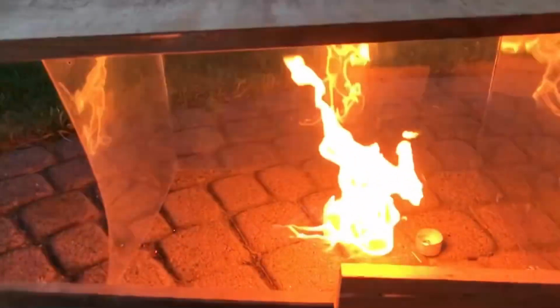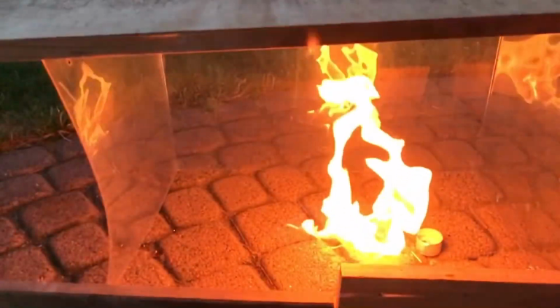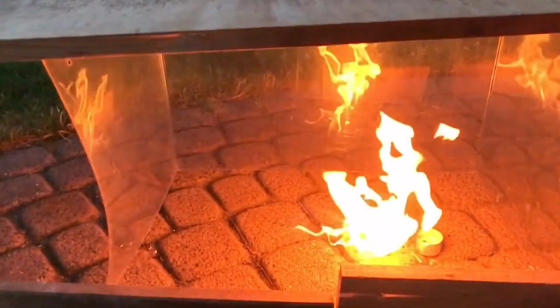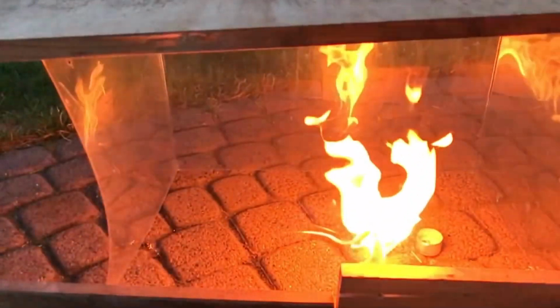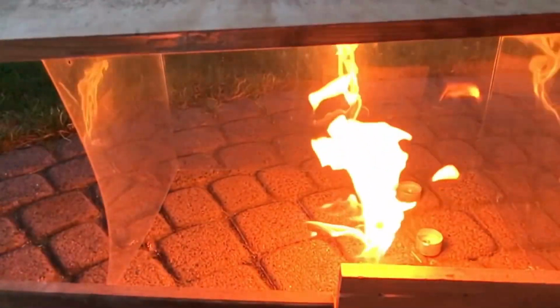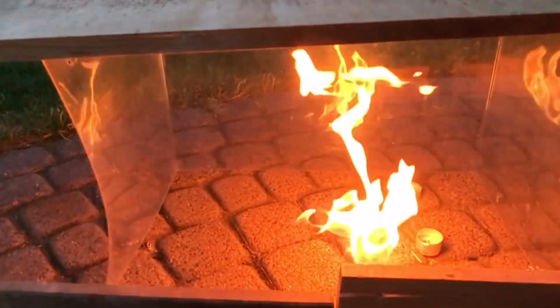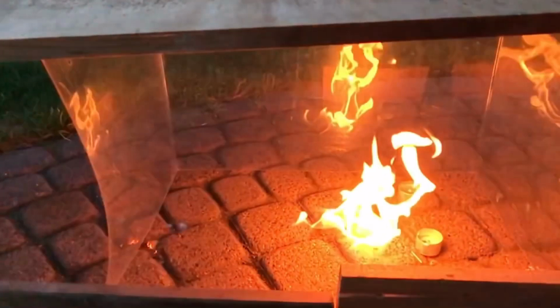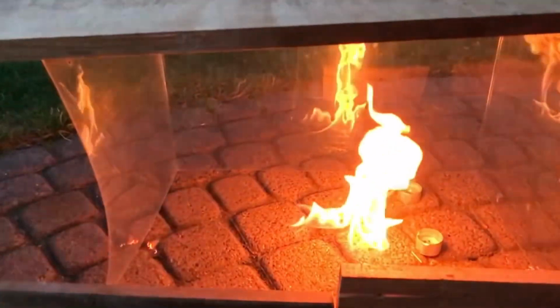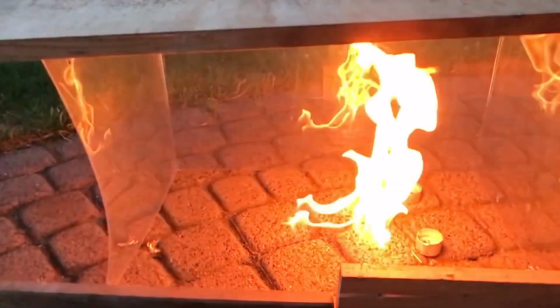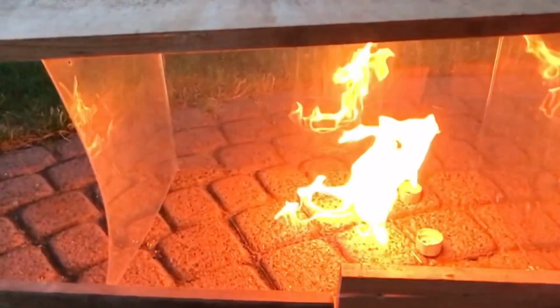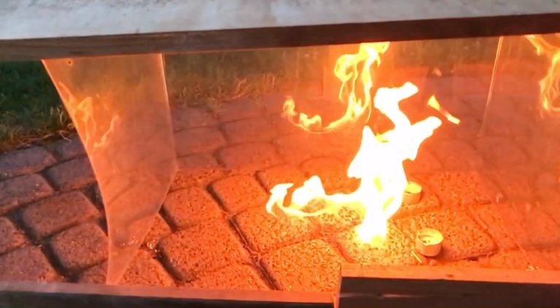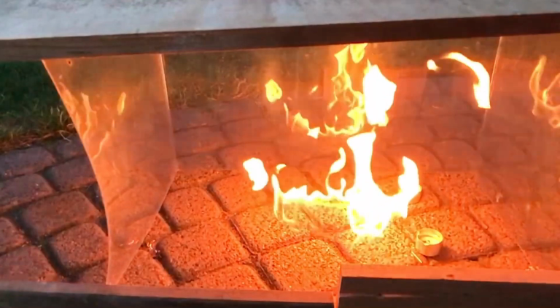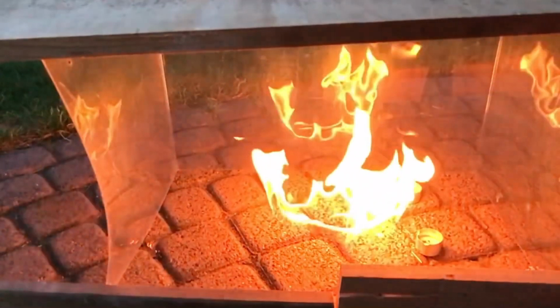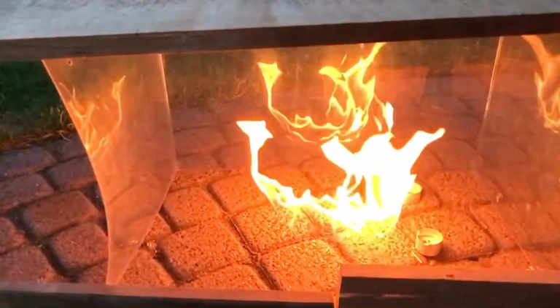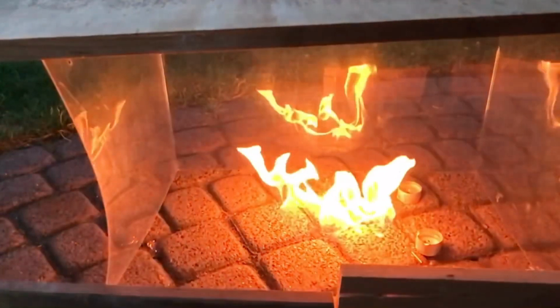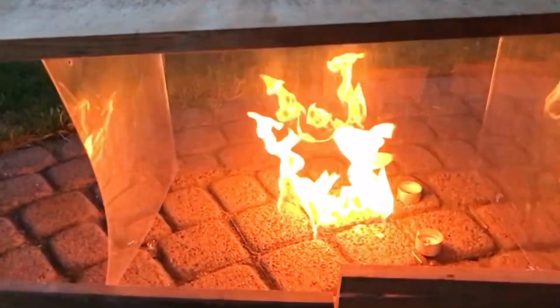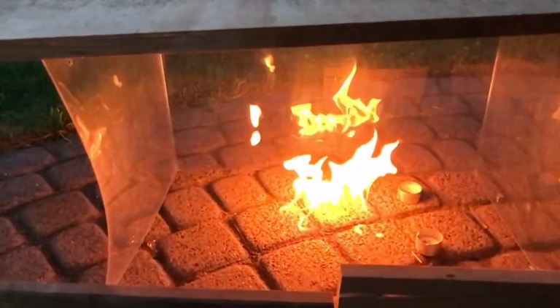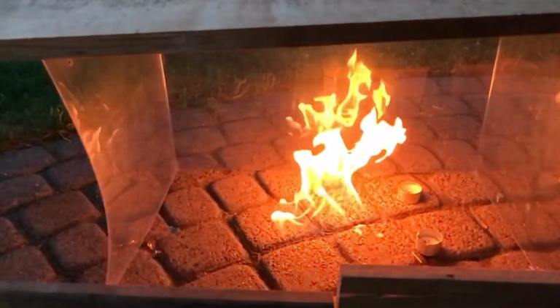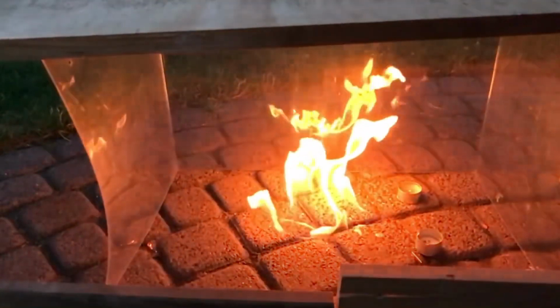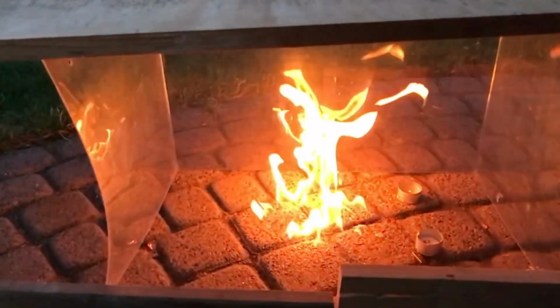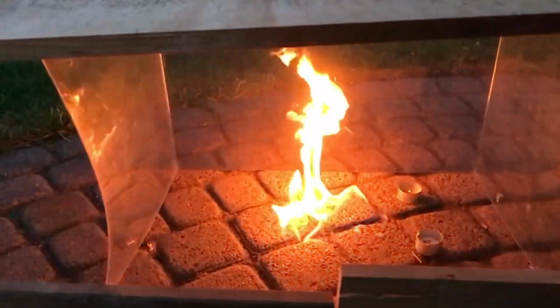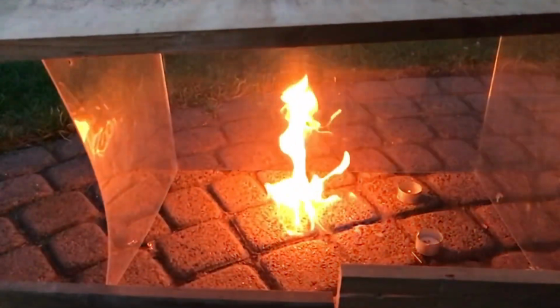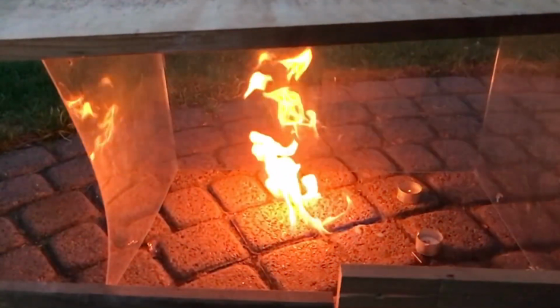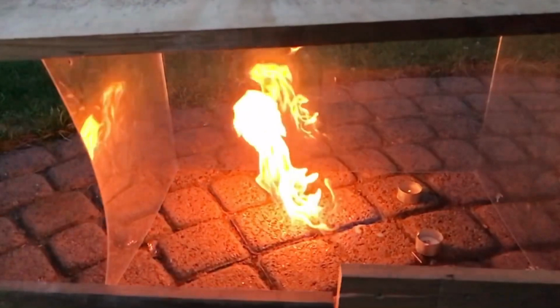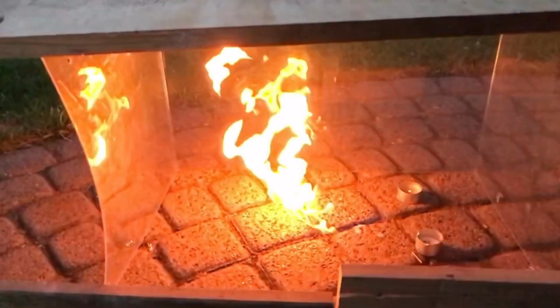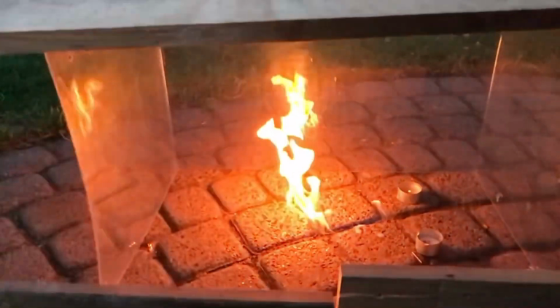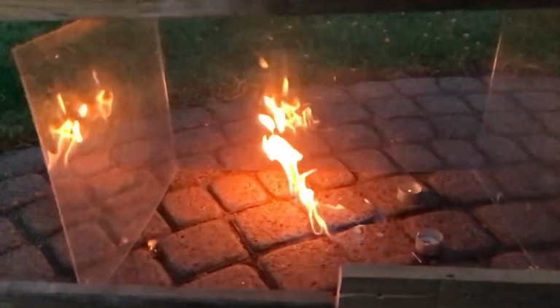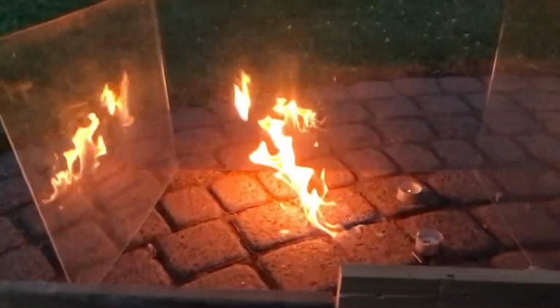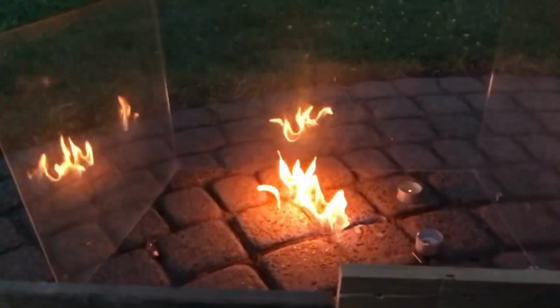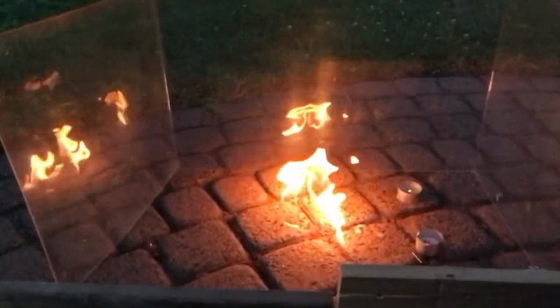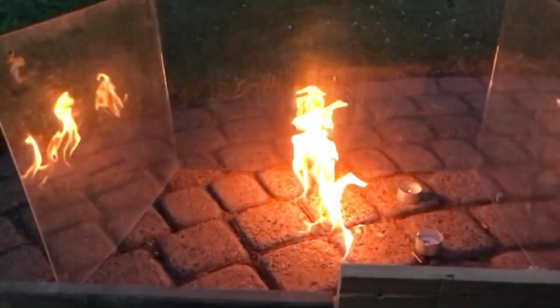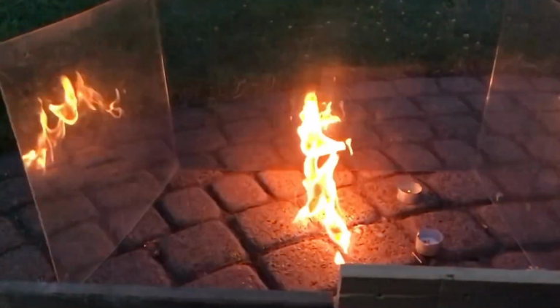The high flammability and the extreme density of the aether vapors makes this solvent extremely dangerous, because the flame can travel a long distance, even if the ignition source is really far away.